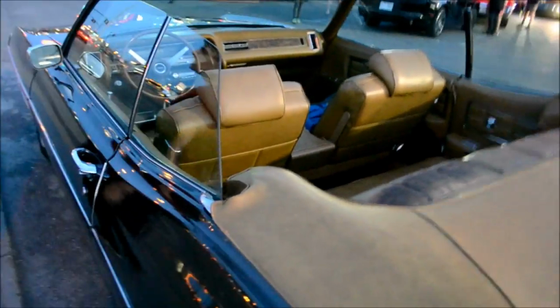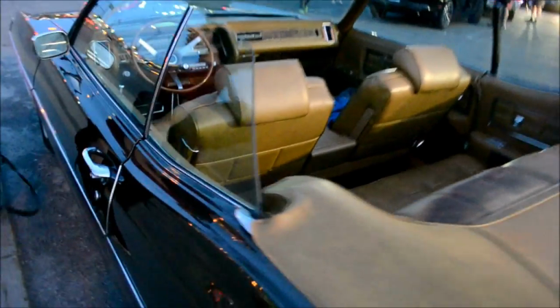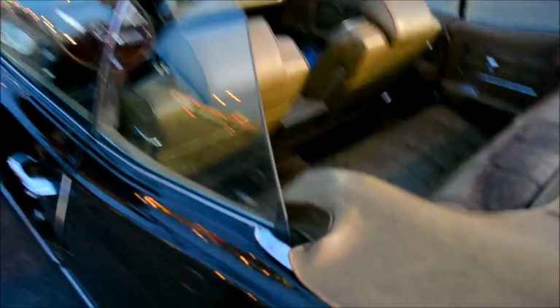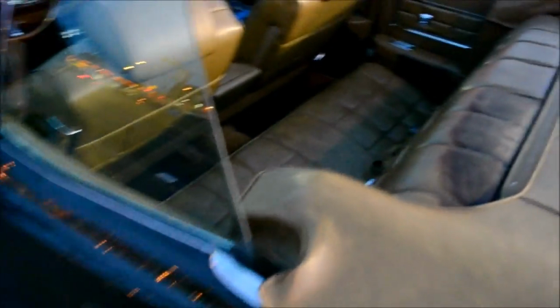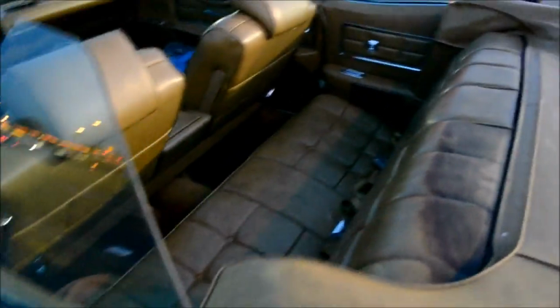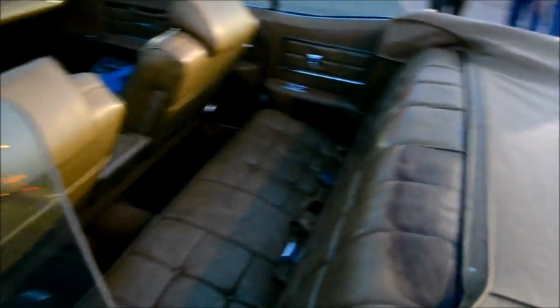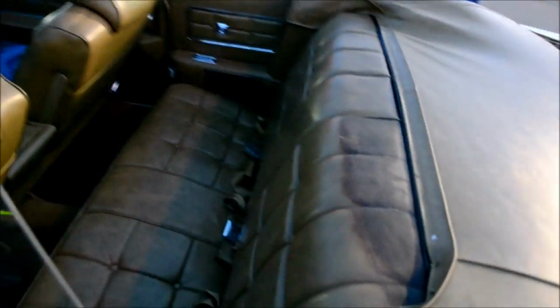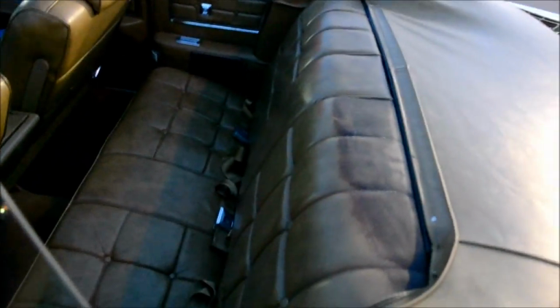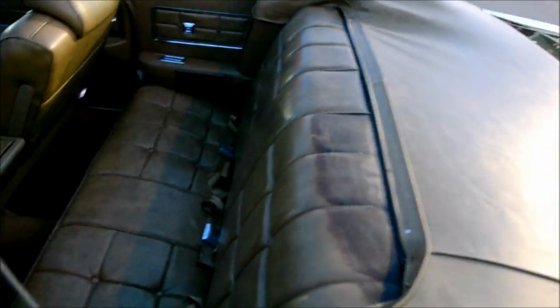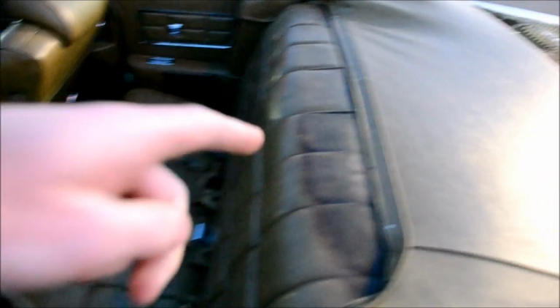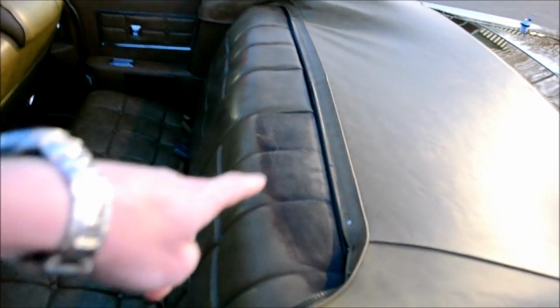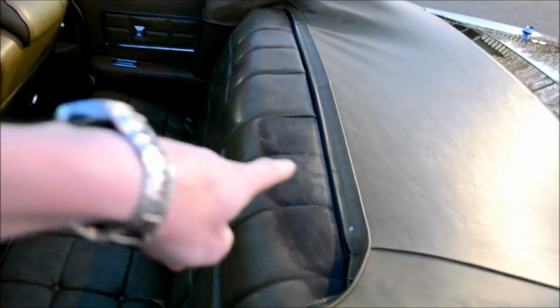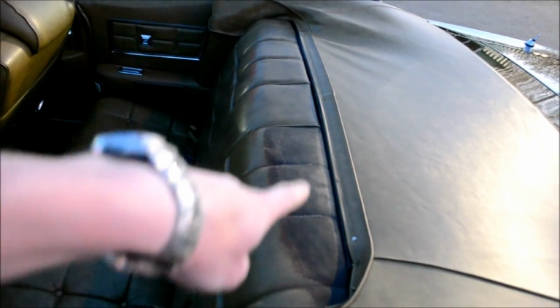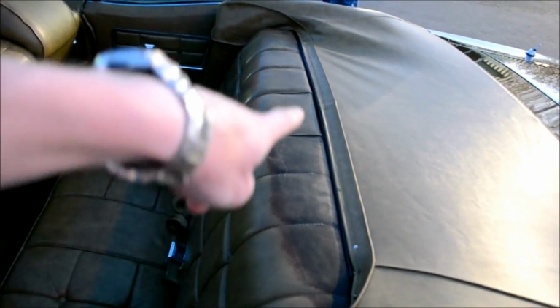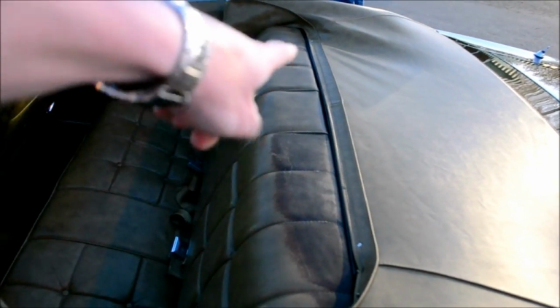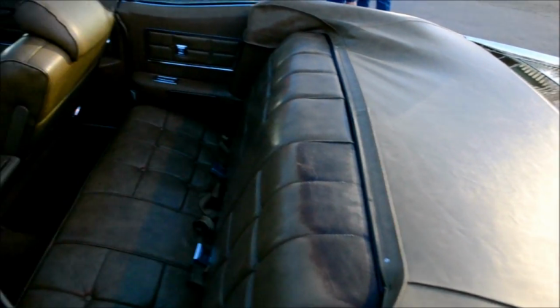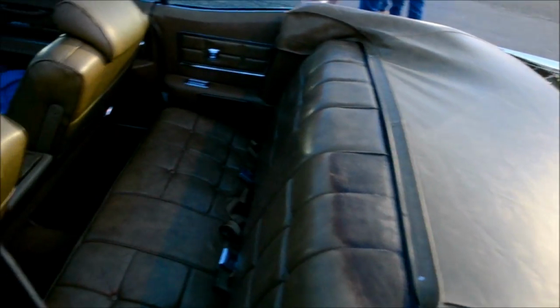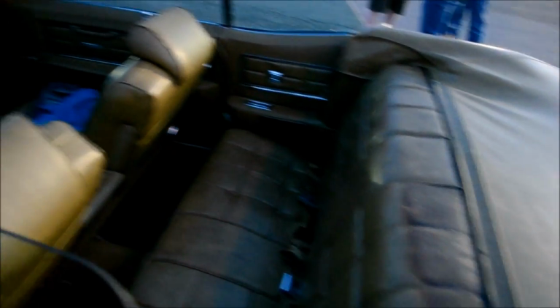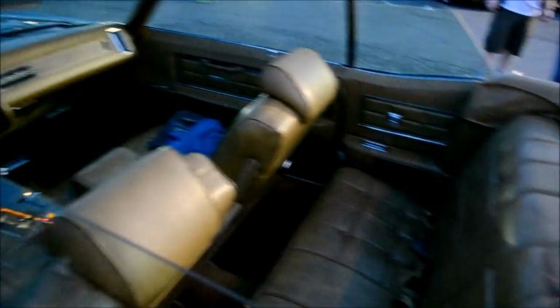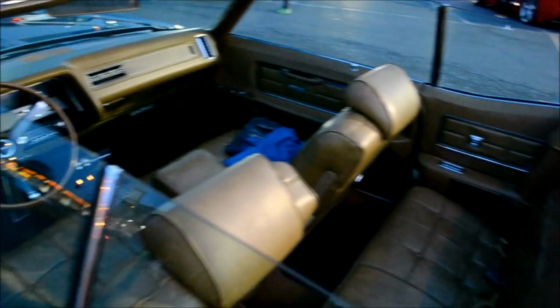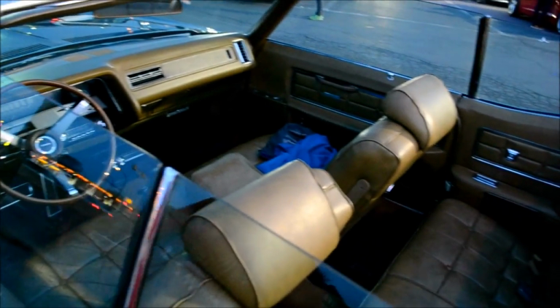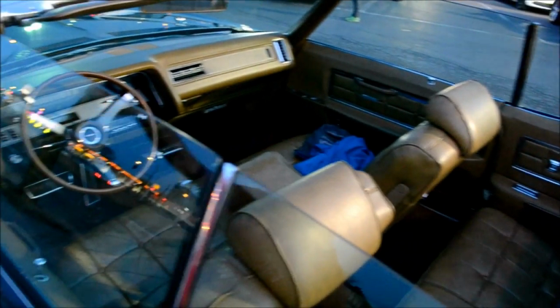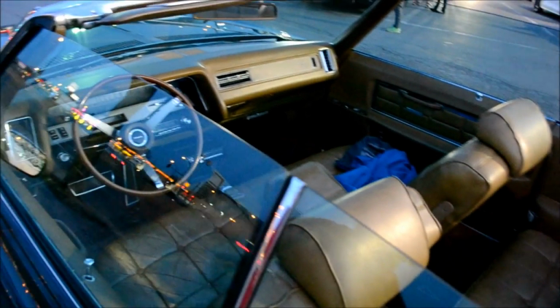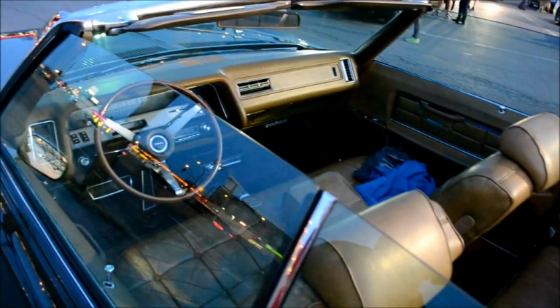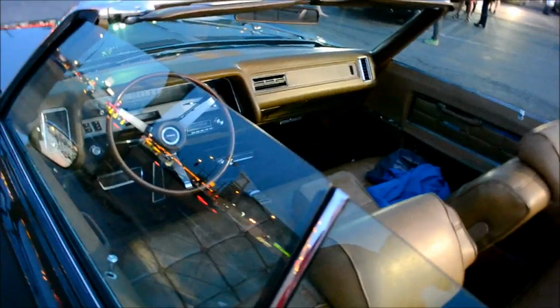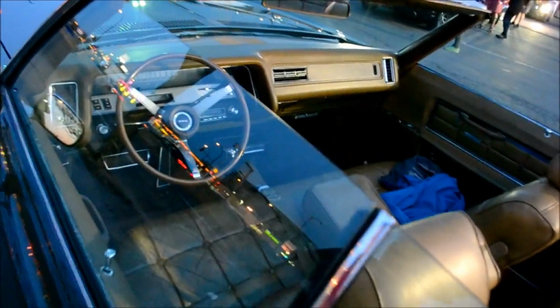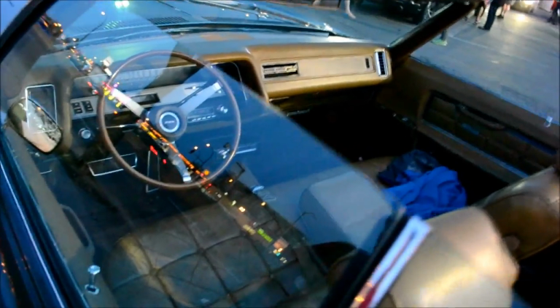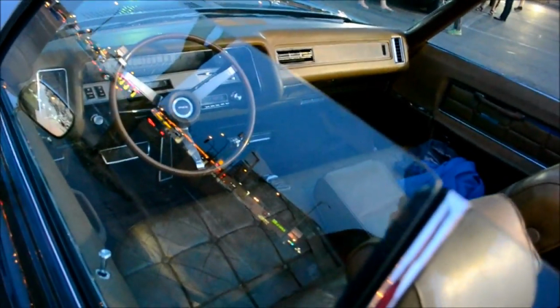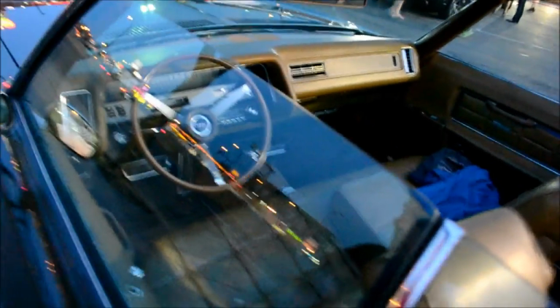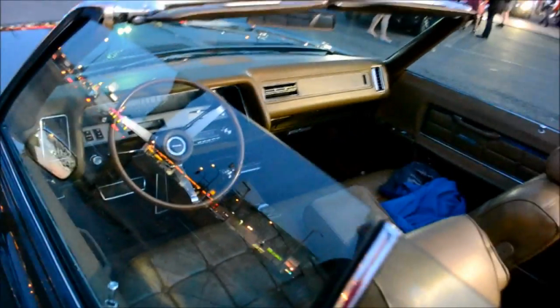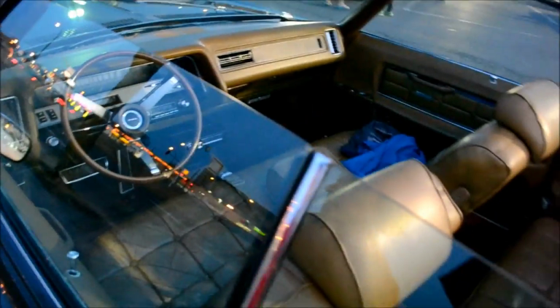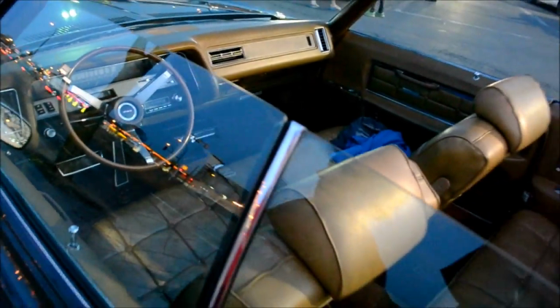You know how usually the dashboard is cracked on older cars? It's not — it's perfect. Look at the seat here, the wear over here. This car doesn't have a lot of mileage.